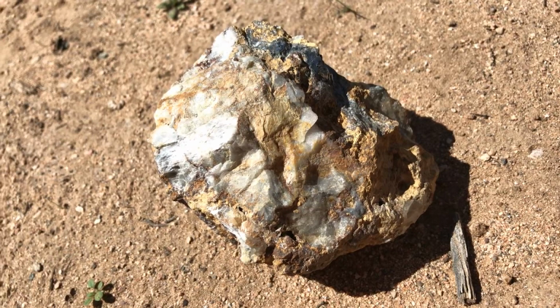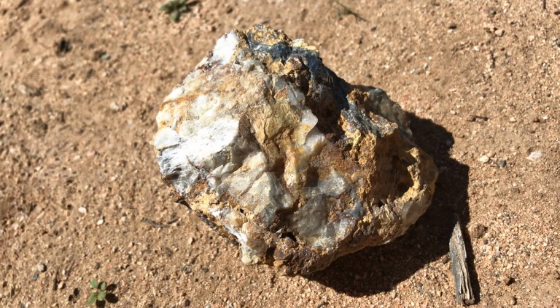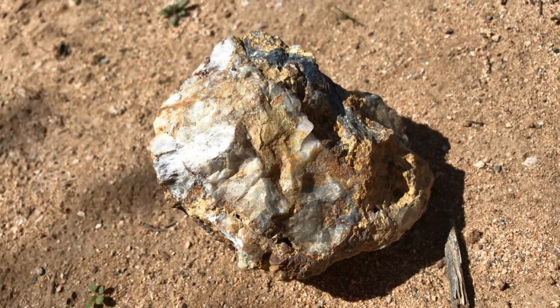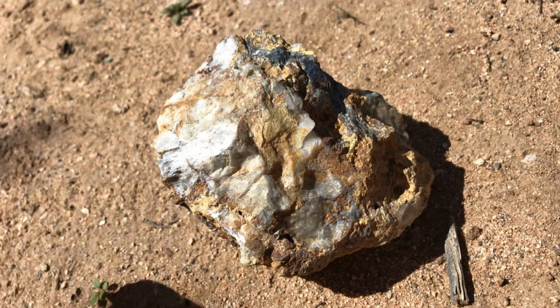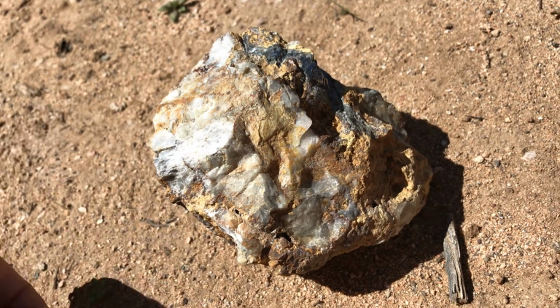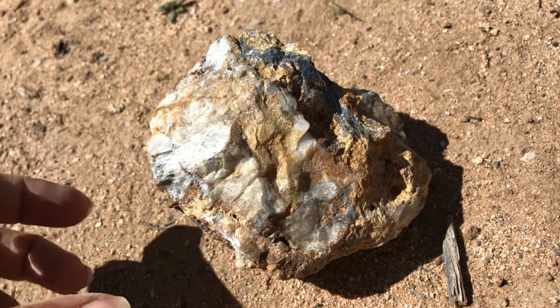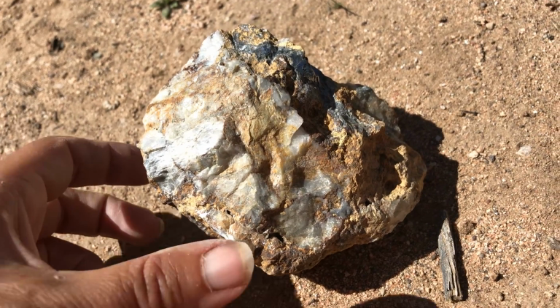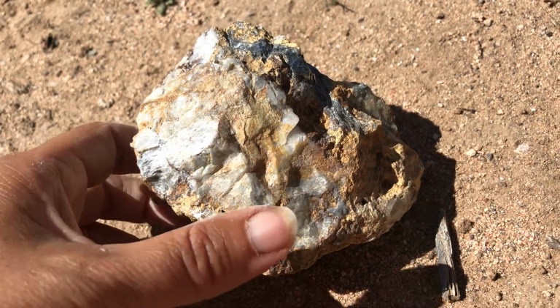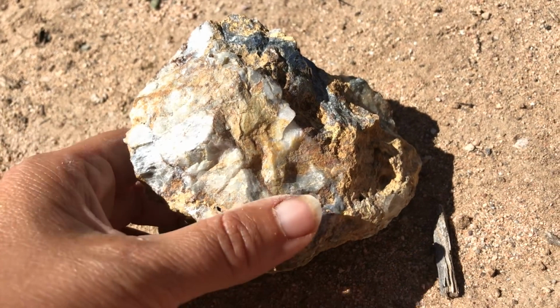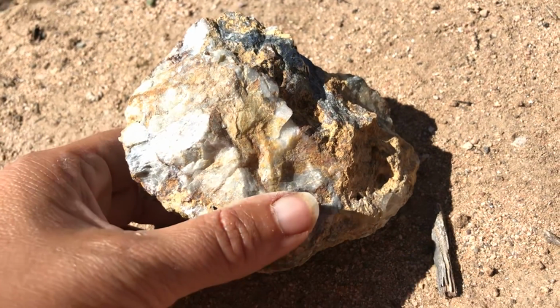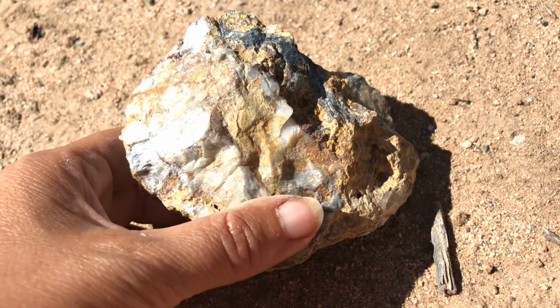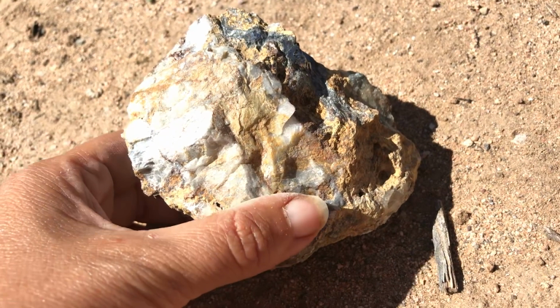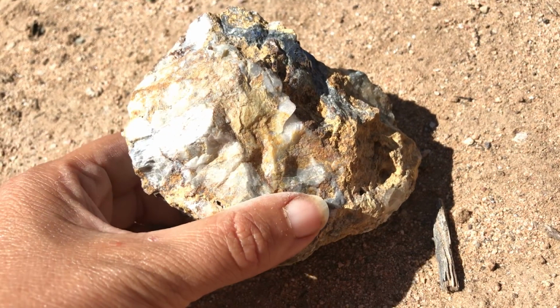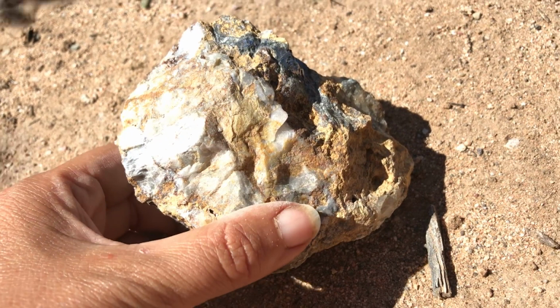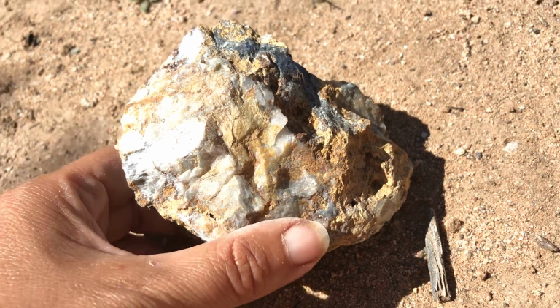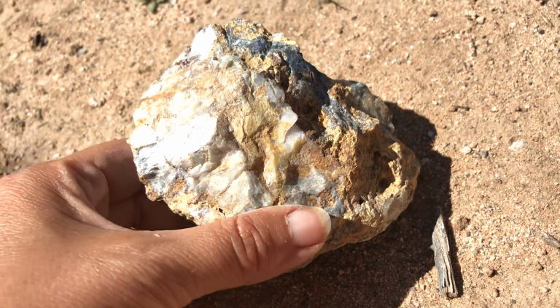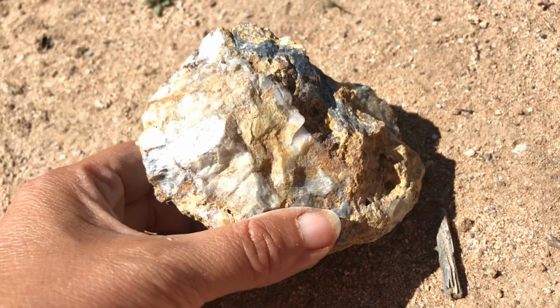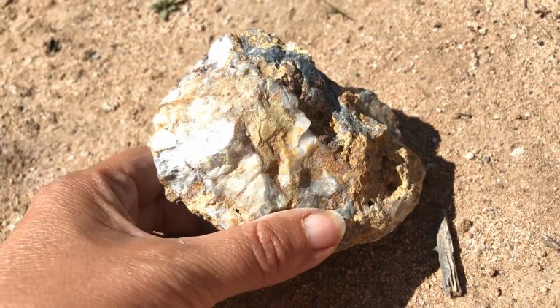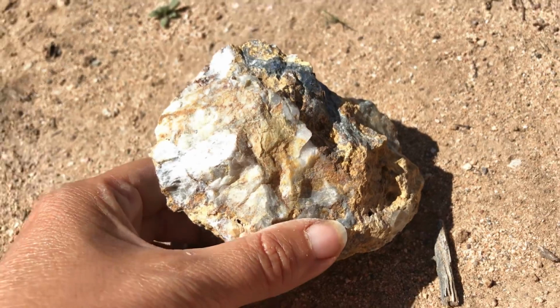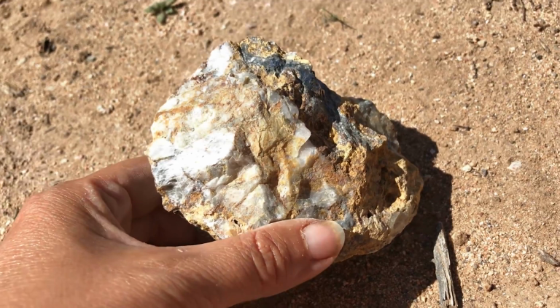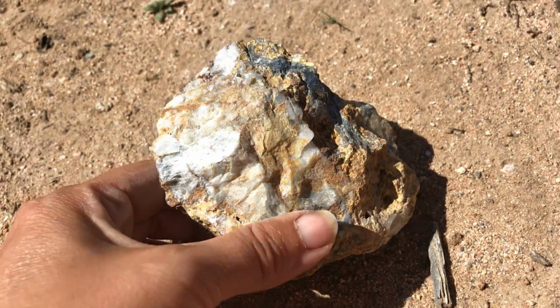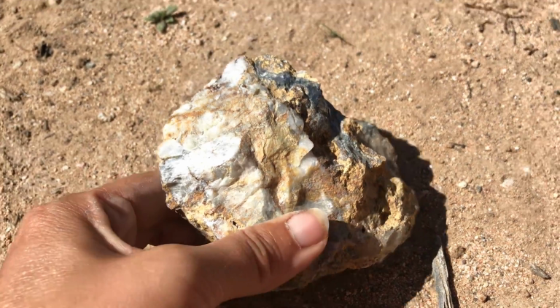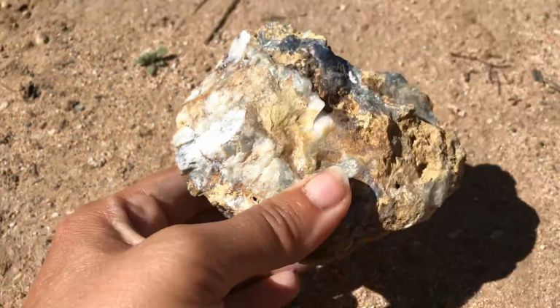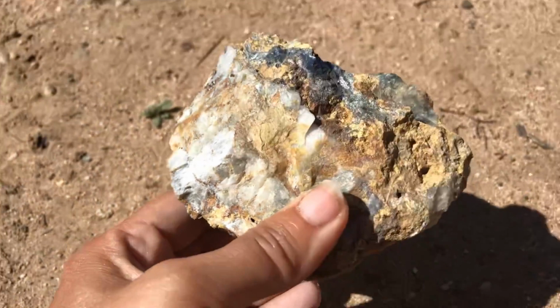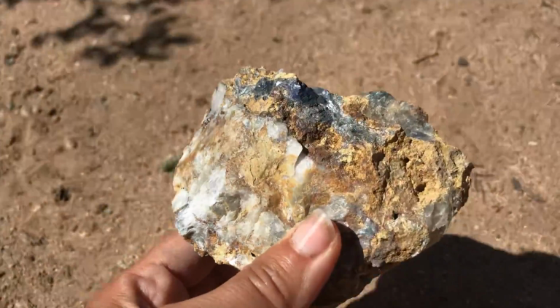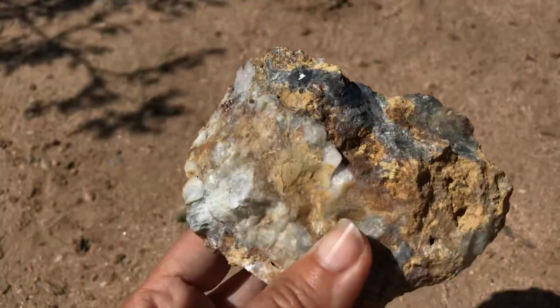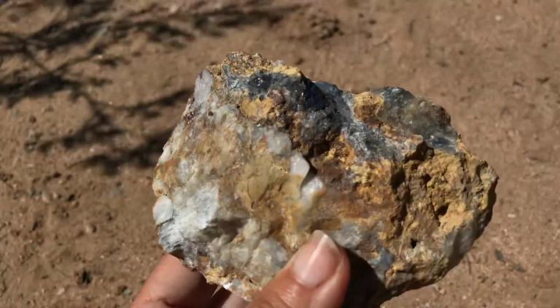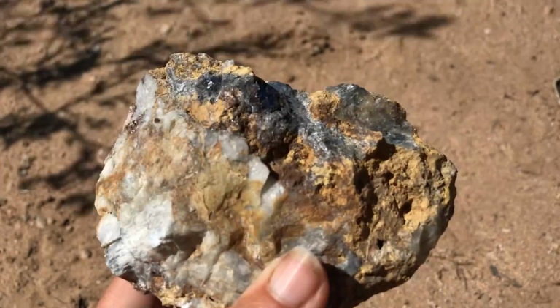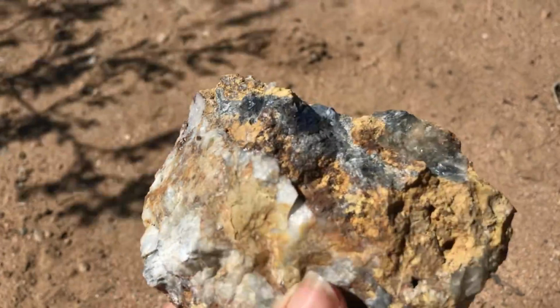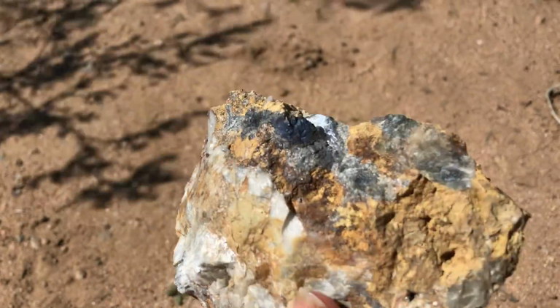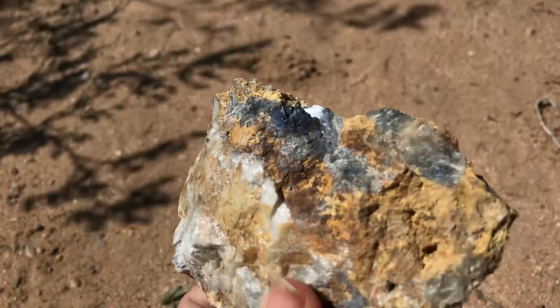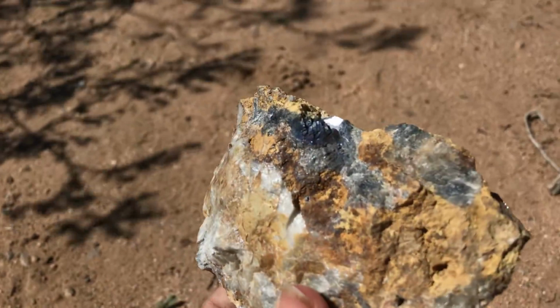Hey rock hounds, rock lovers, geo lovers. It's time for another featured Friday specimen and this is our specimen of the day.